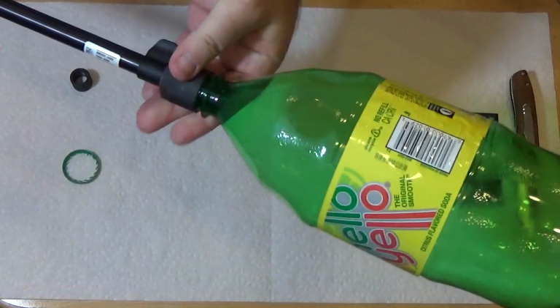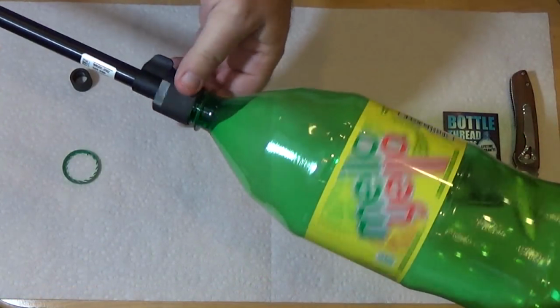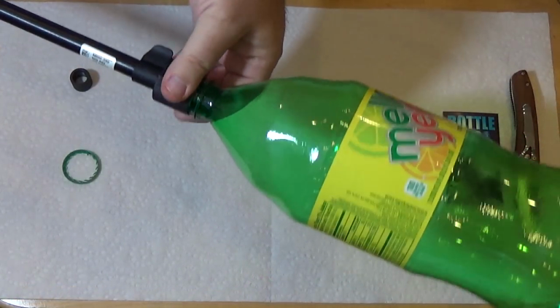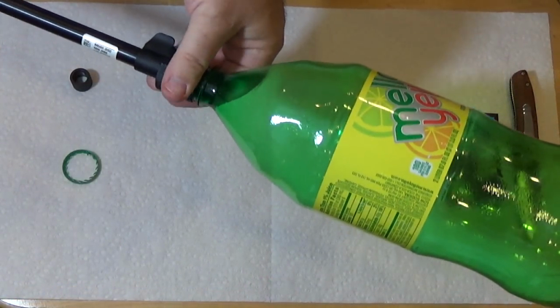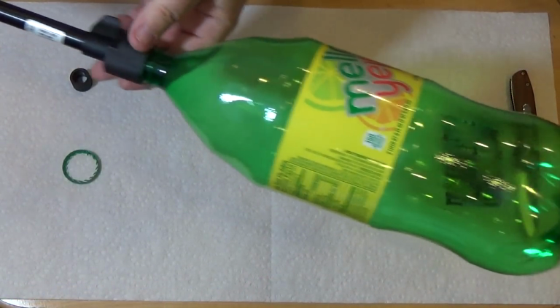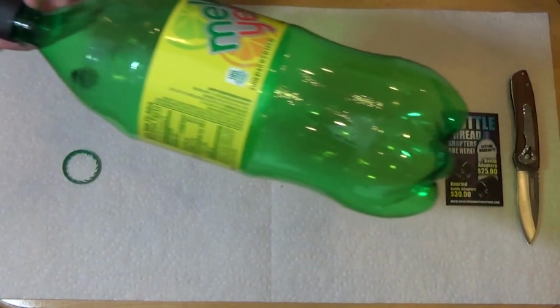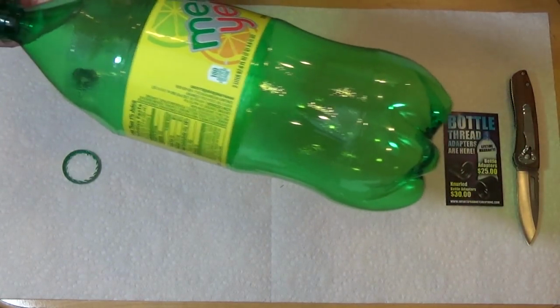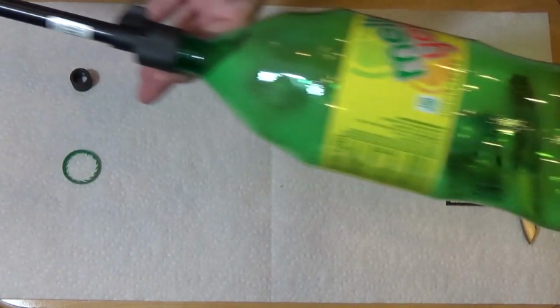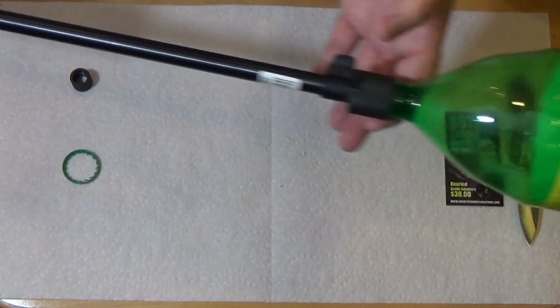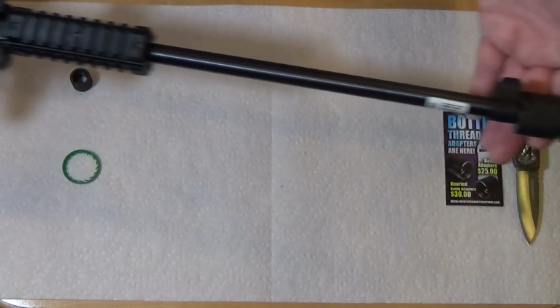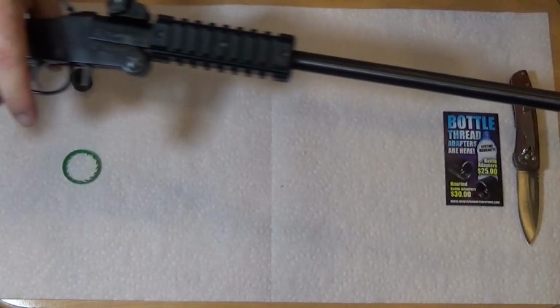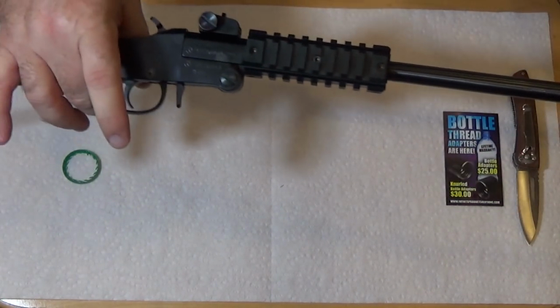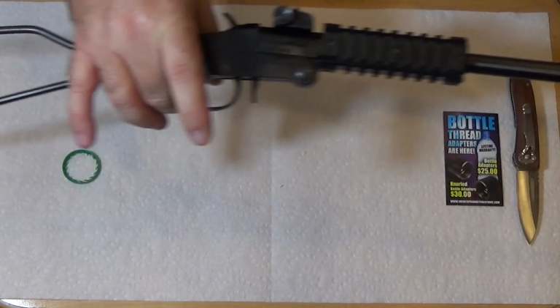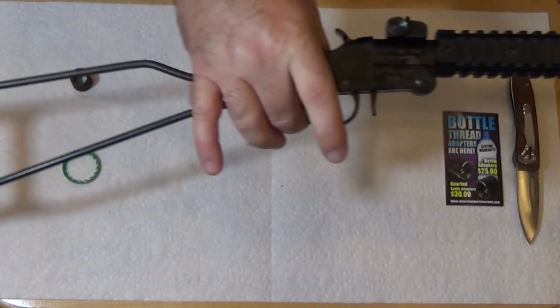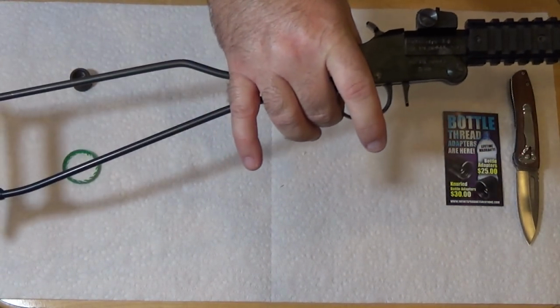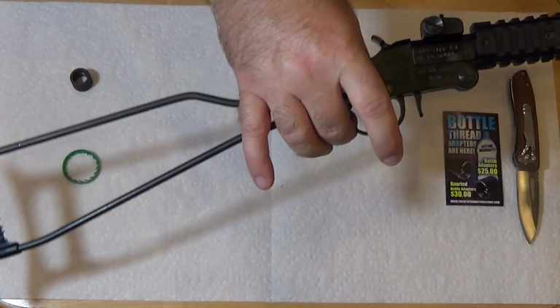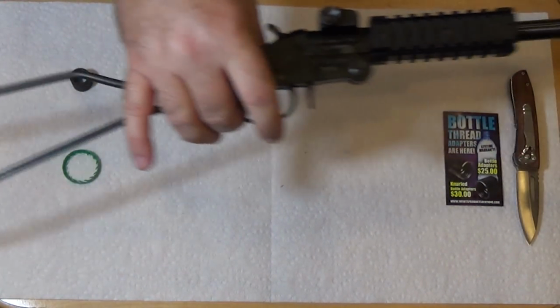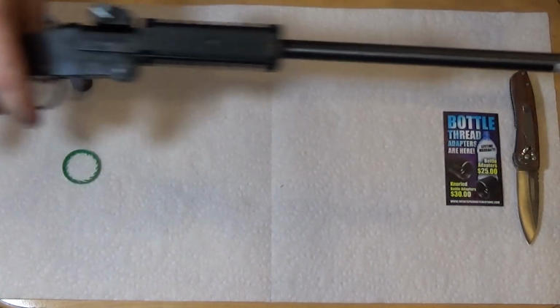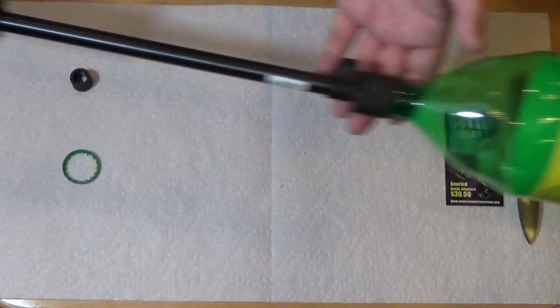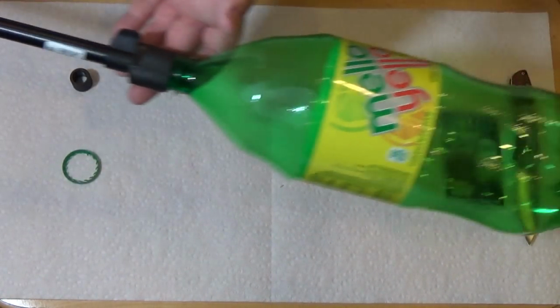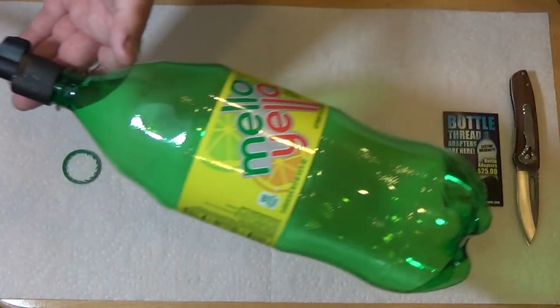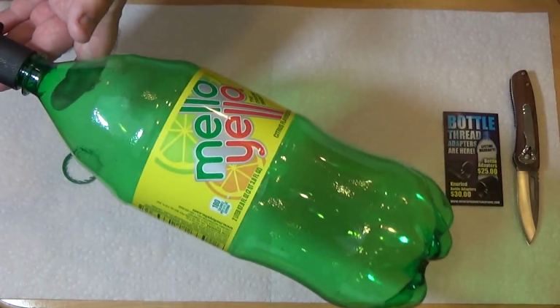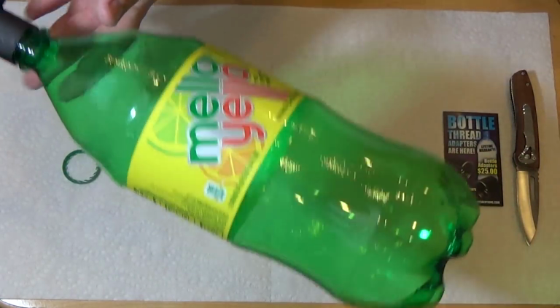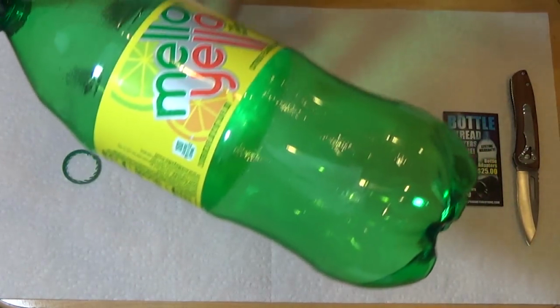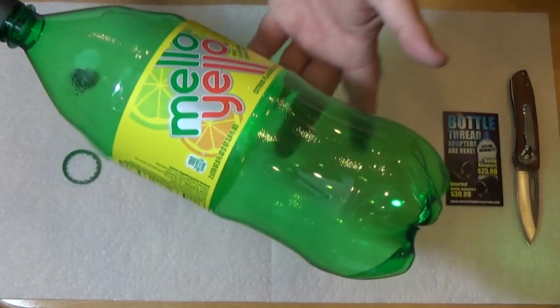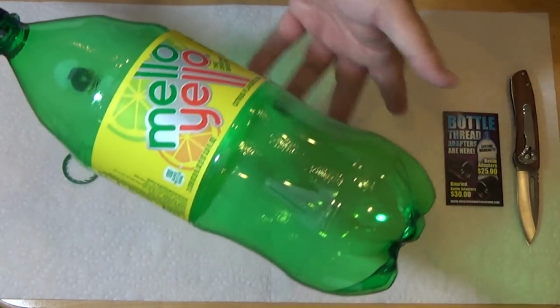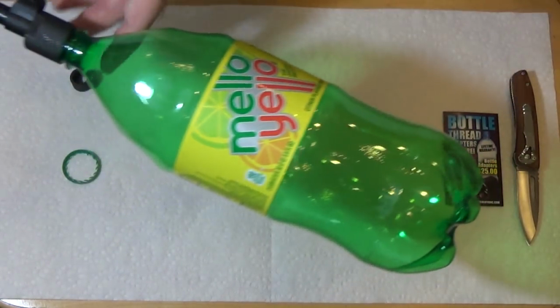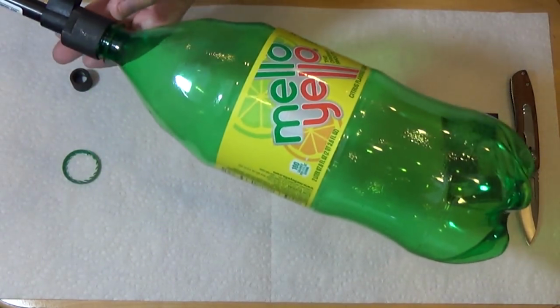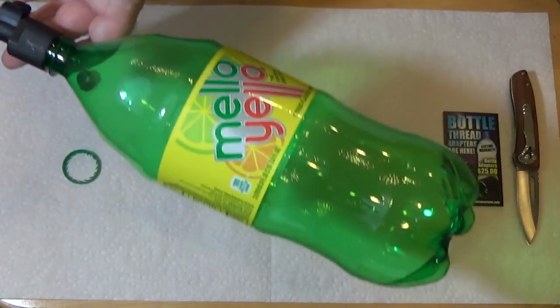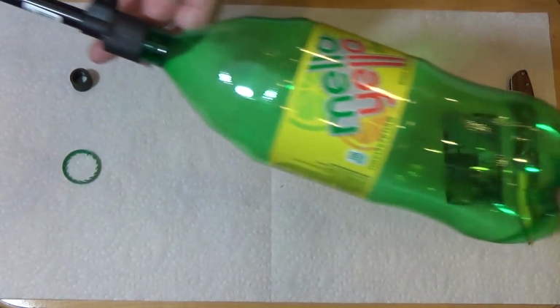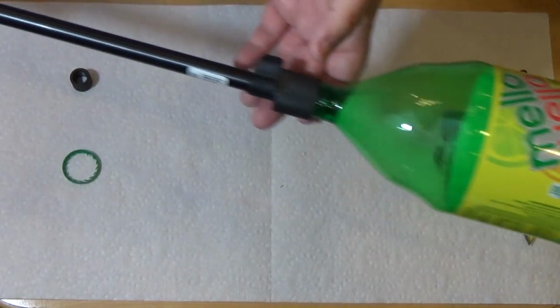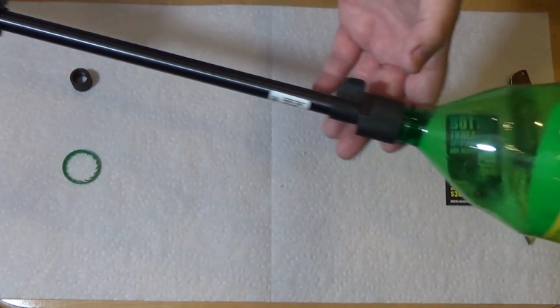So here's a 2-liter in action. It looks weird, but if you're going to clean your gun and you've got big empty bottles lying around that you're going to throw out anyway, then why not?